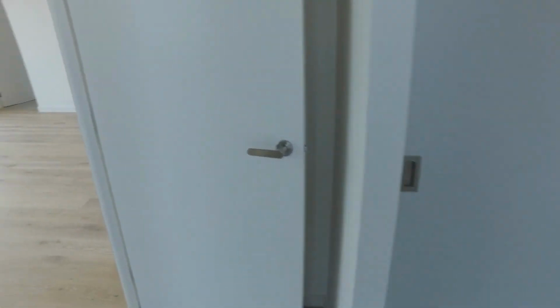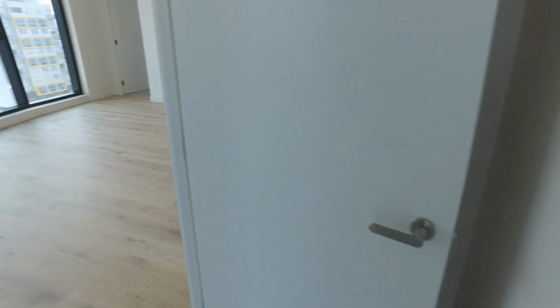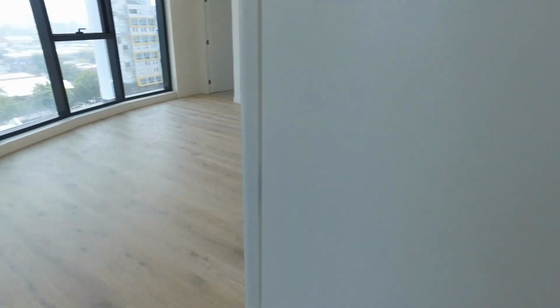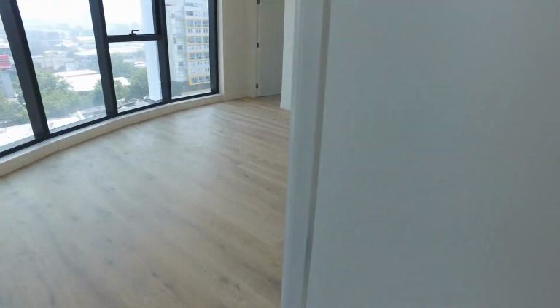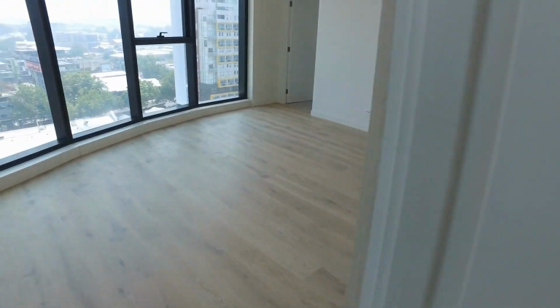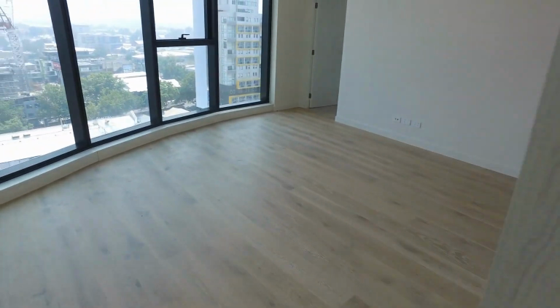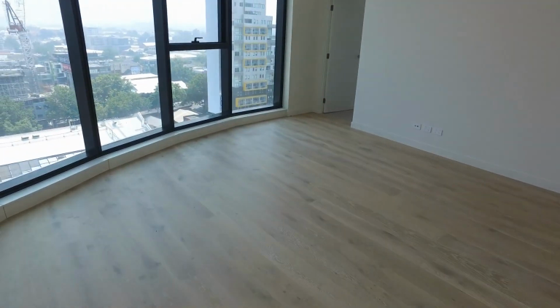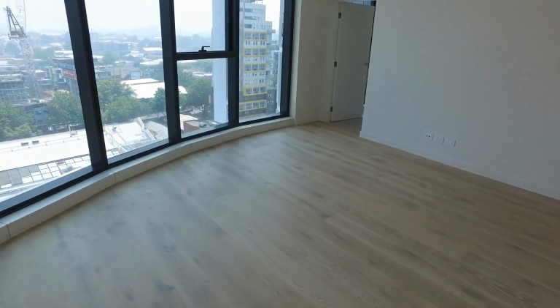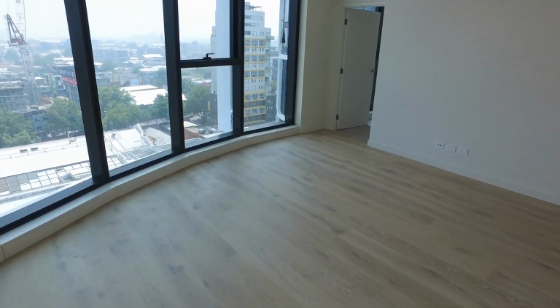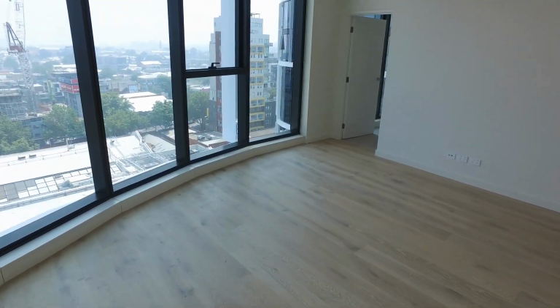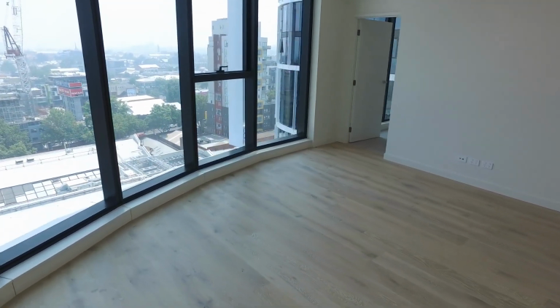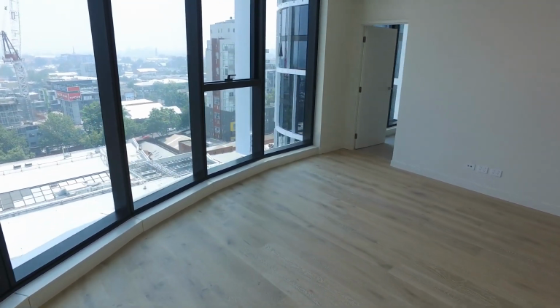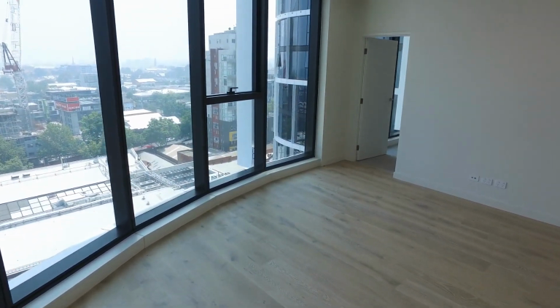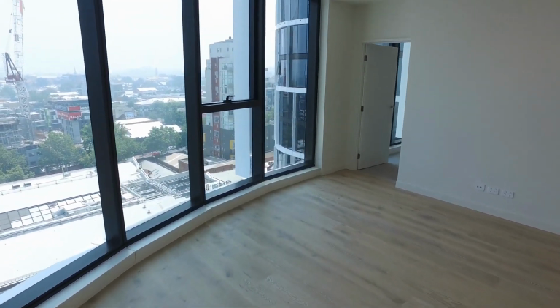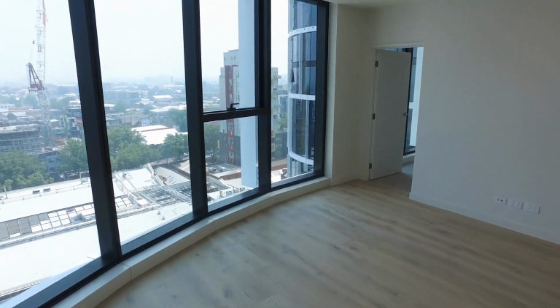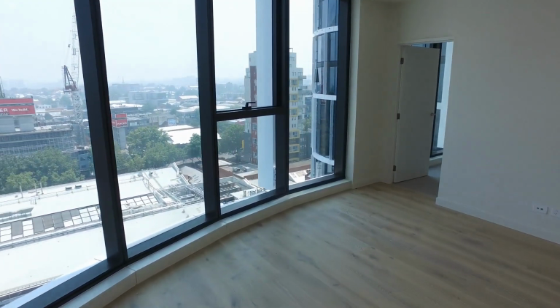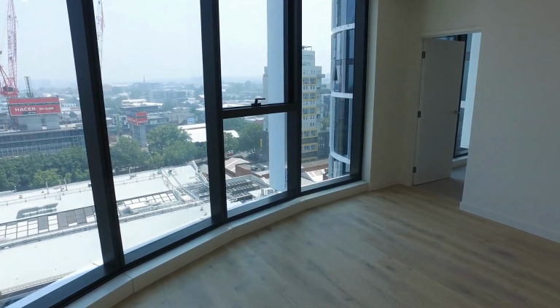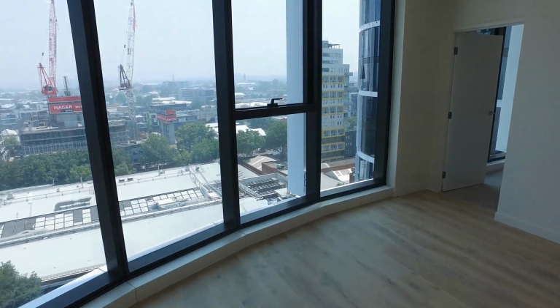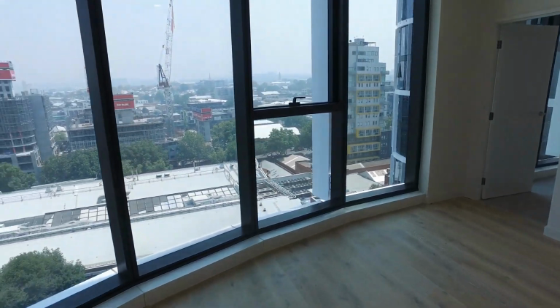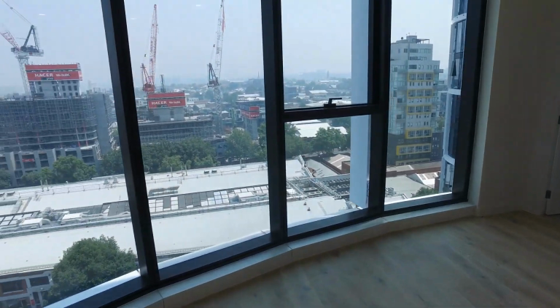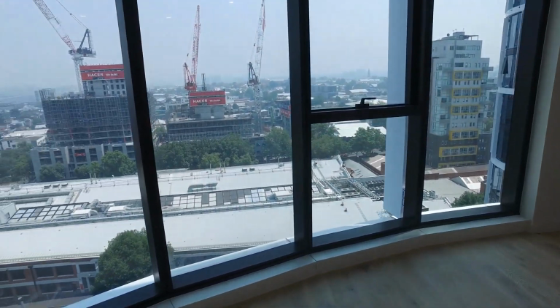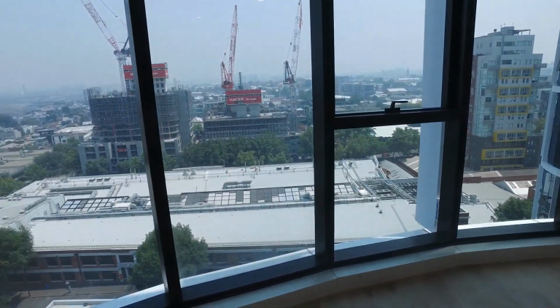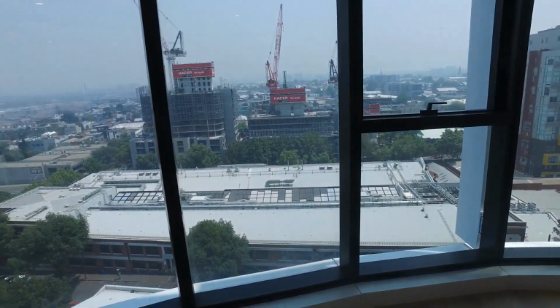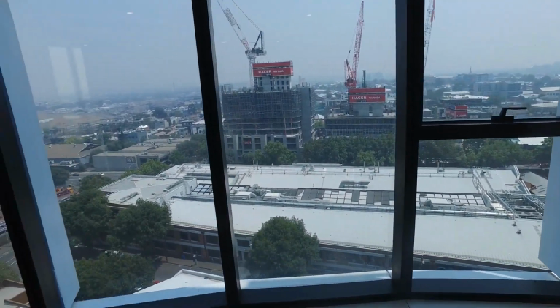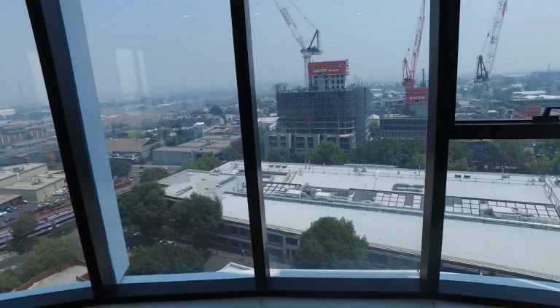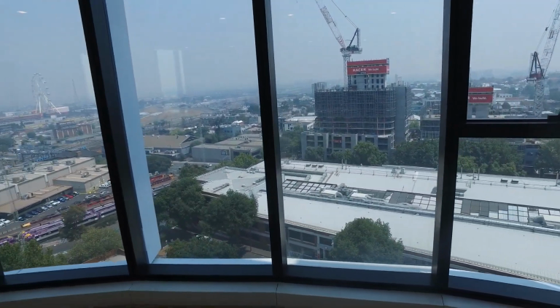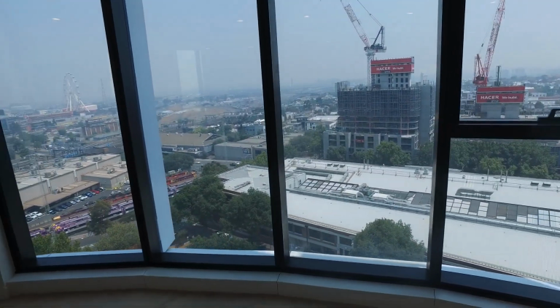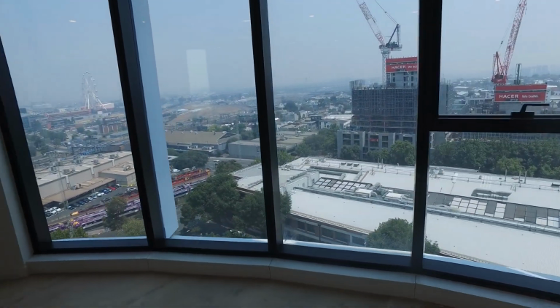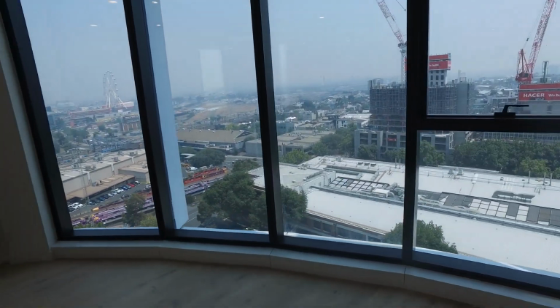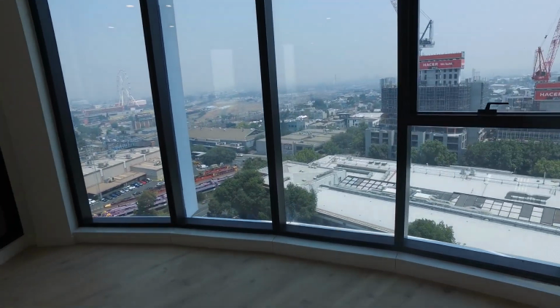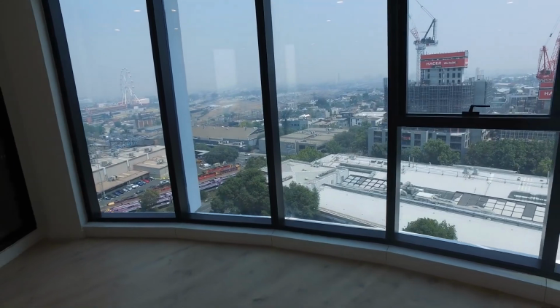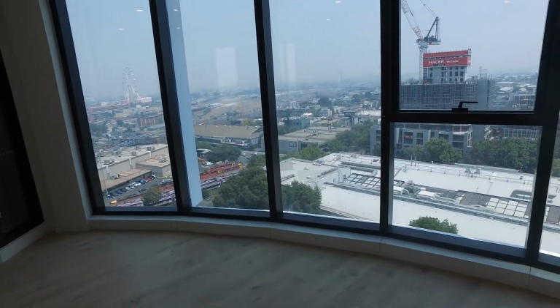So that completes the marketing tour for apartment 1203 at 105 Batman Street in West Melbourne. You can book an inspection time online, but get your applications in quick because this fantastic property will not last.